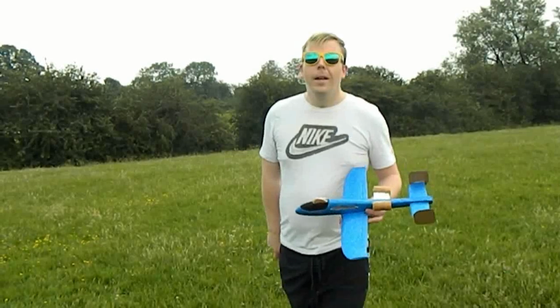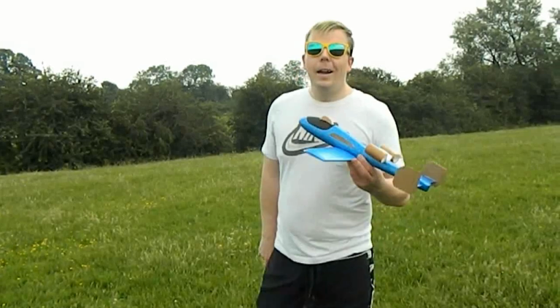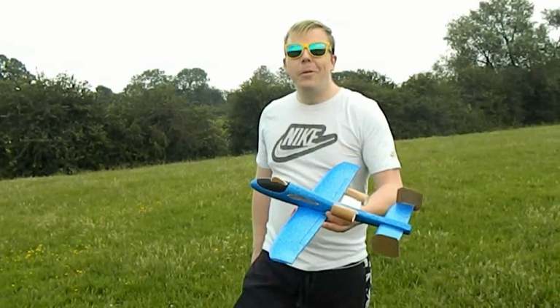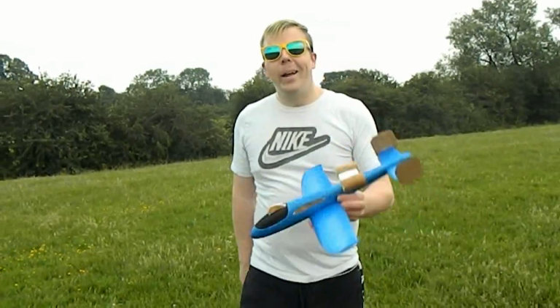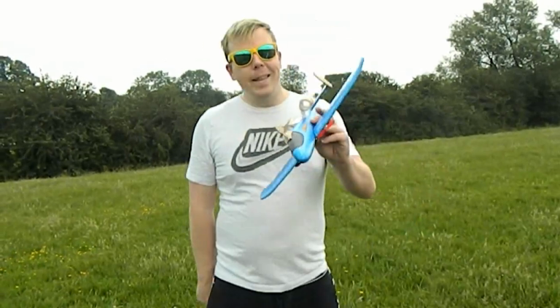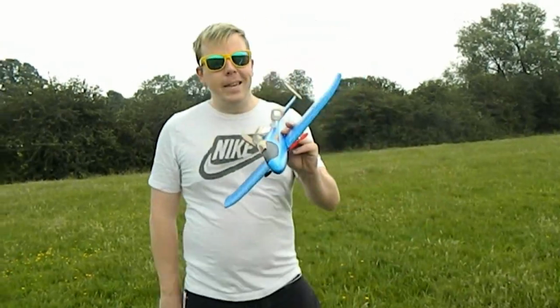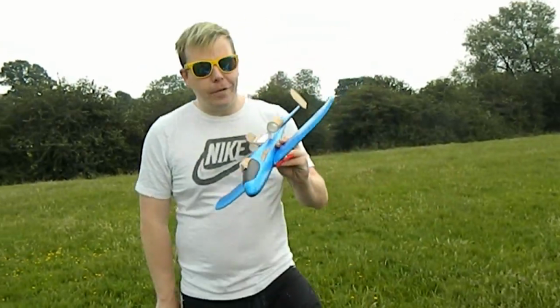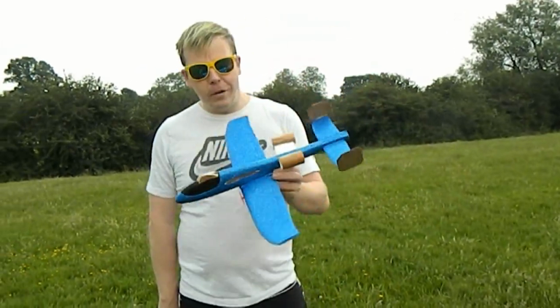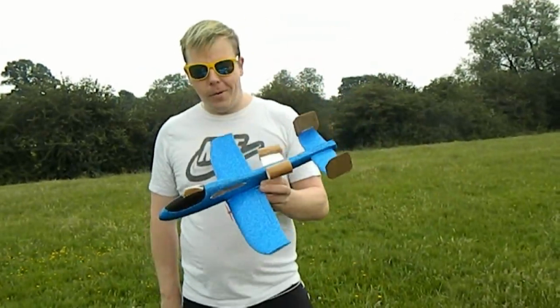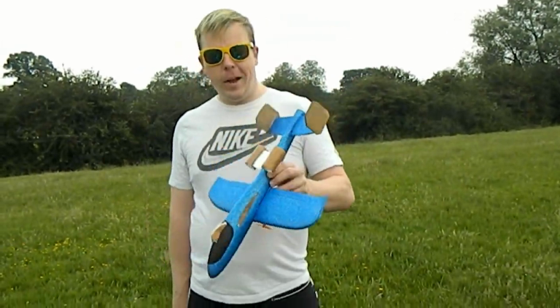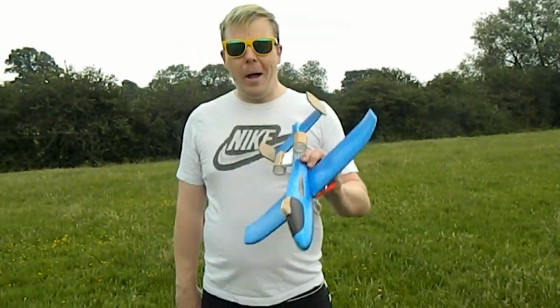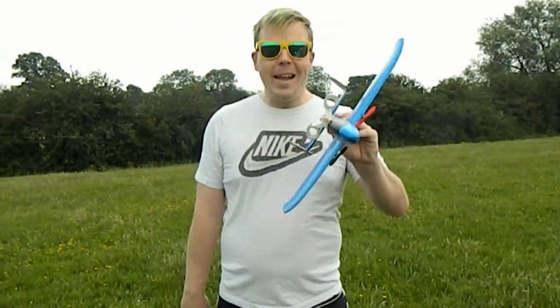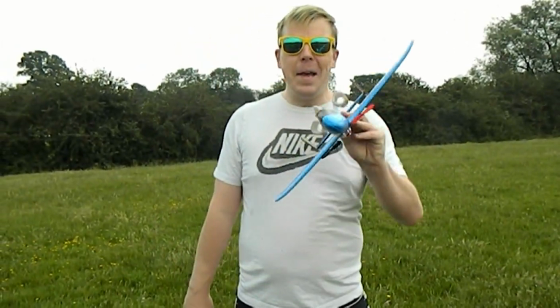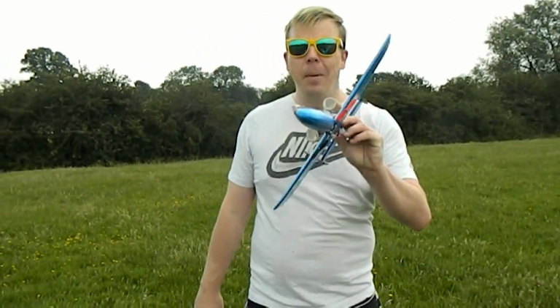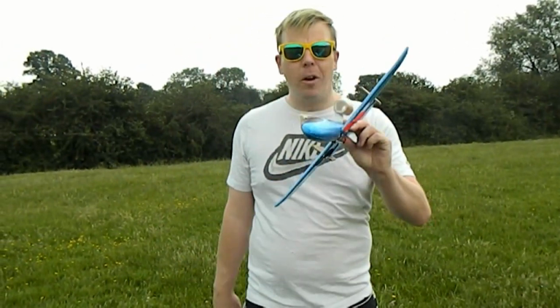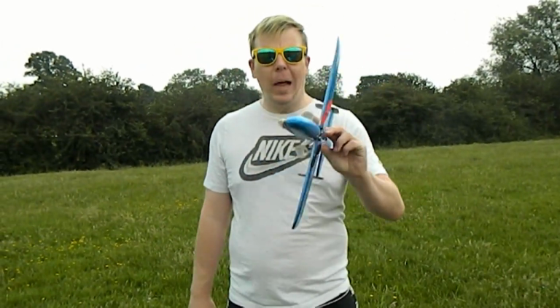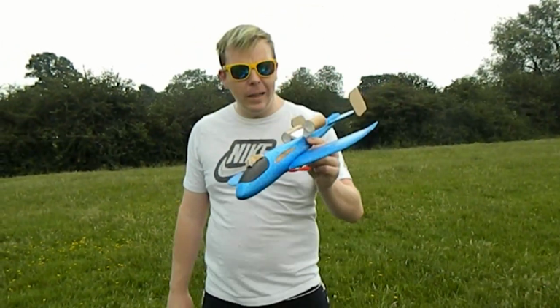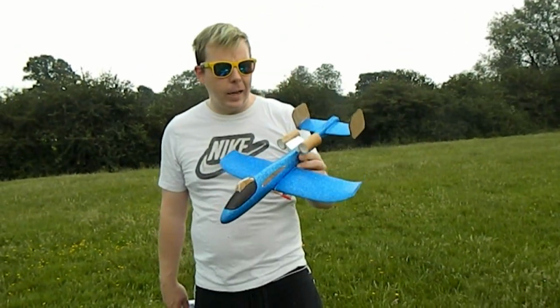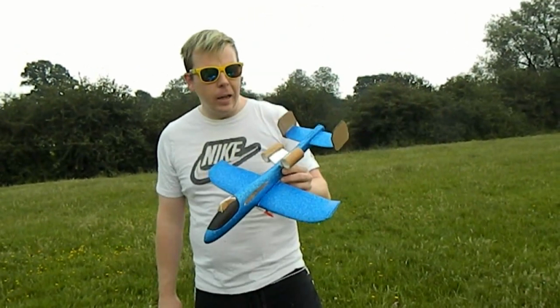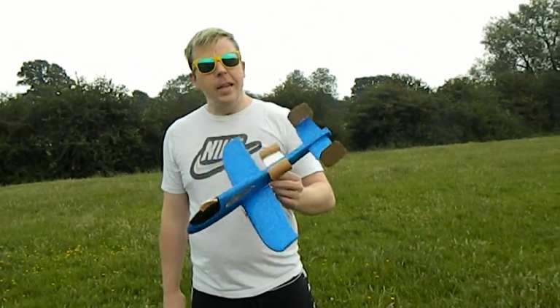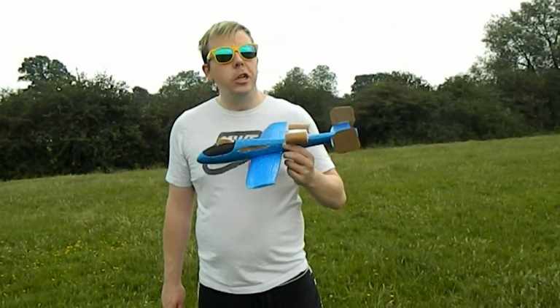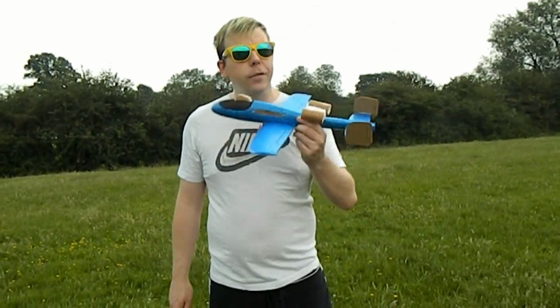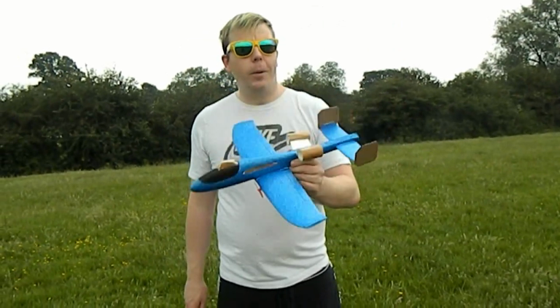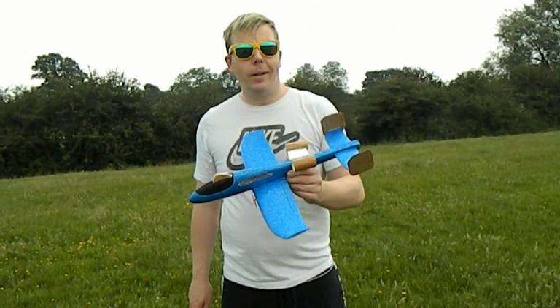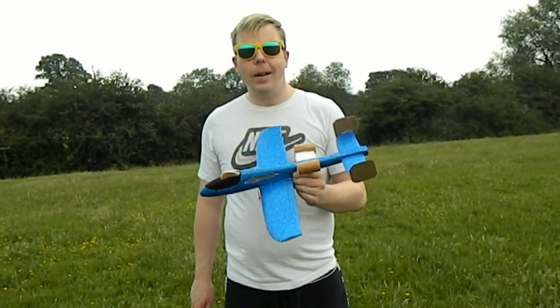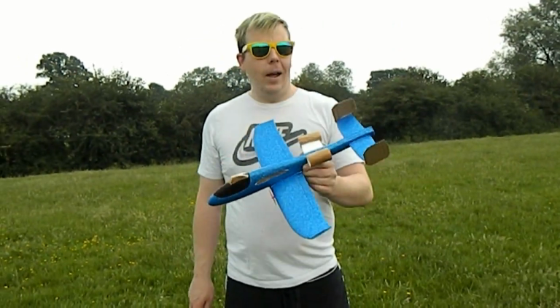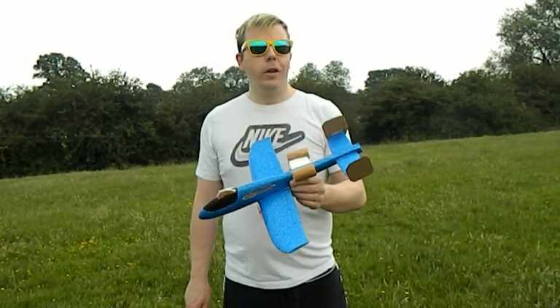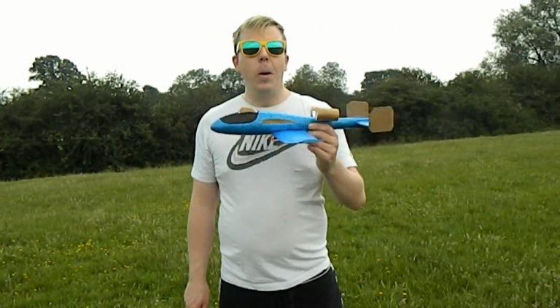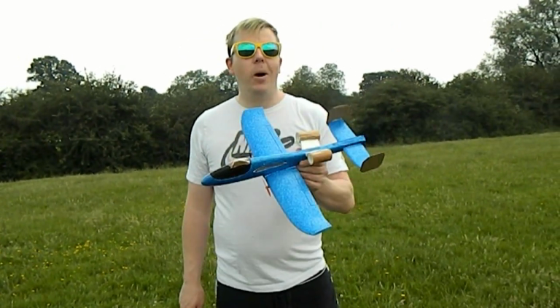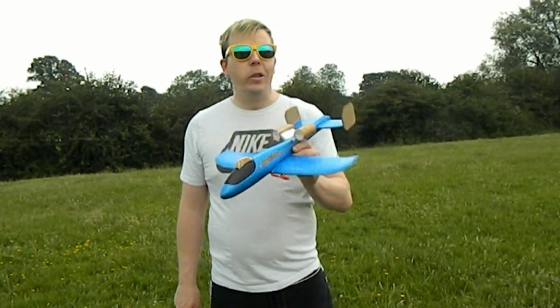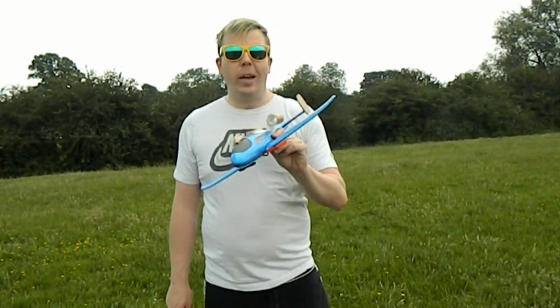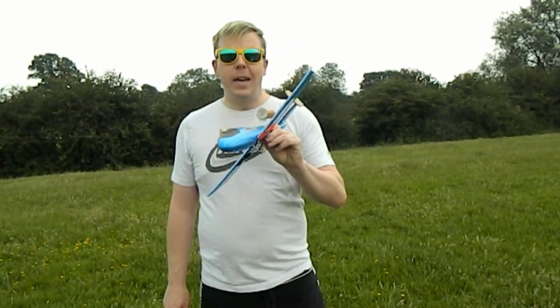Hello everyone, this is the finished product — our A10 made from a little glider. This is actually not from a little glider; I got this from Home Bargains for £1.99.